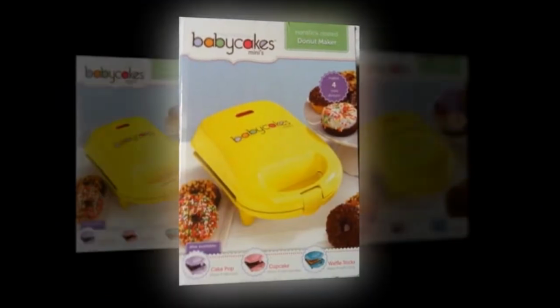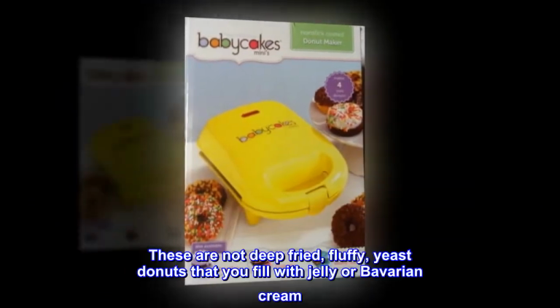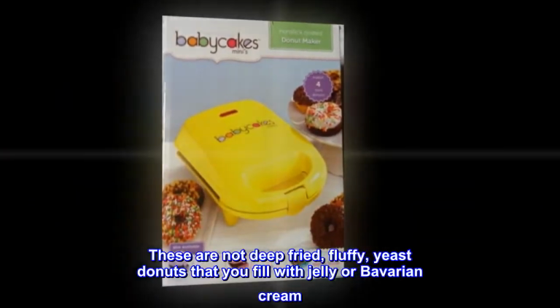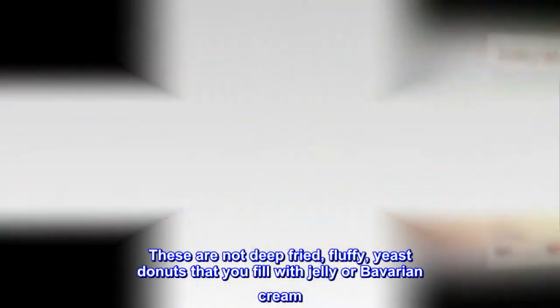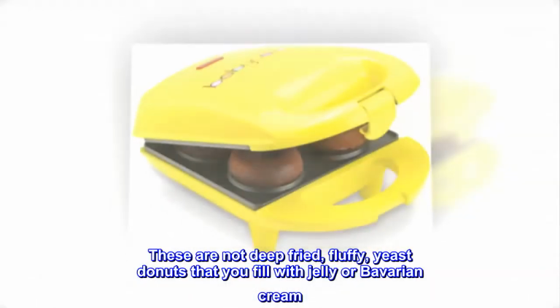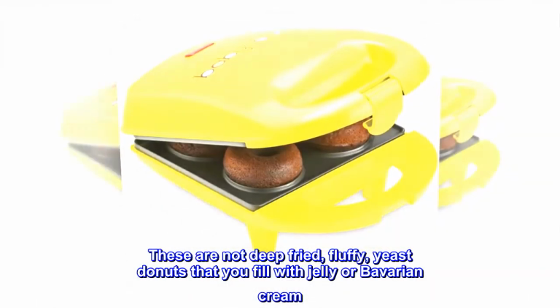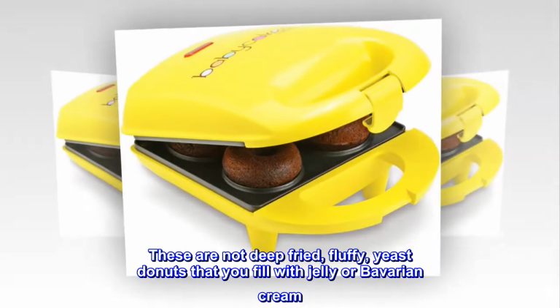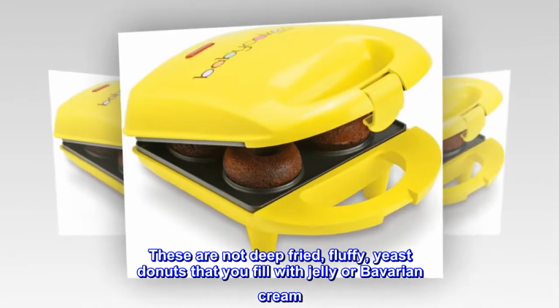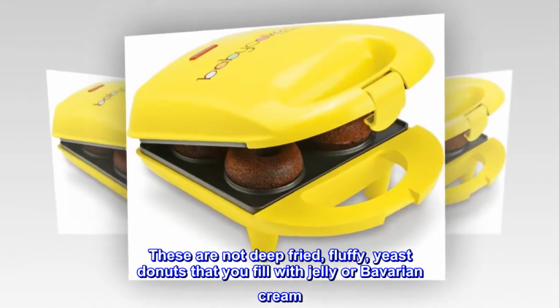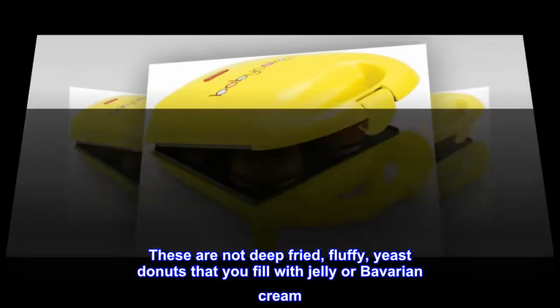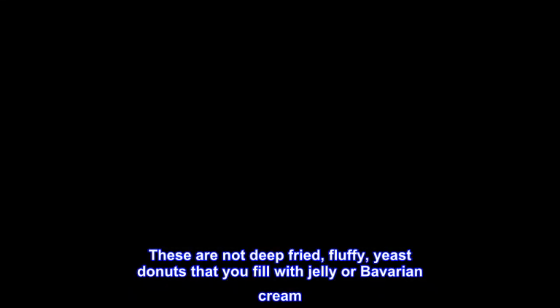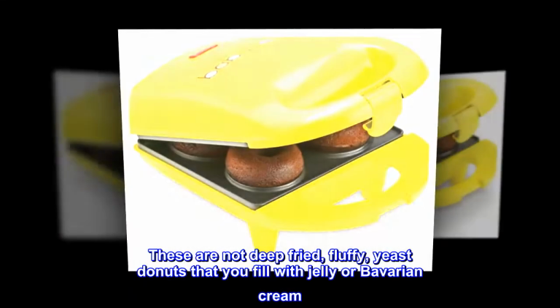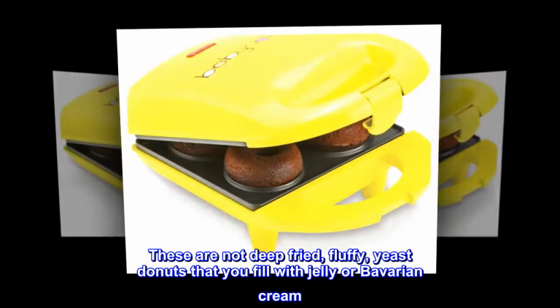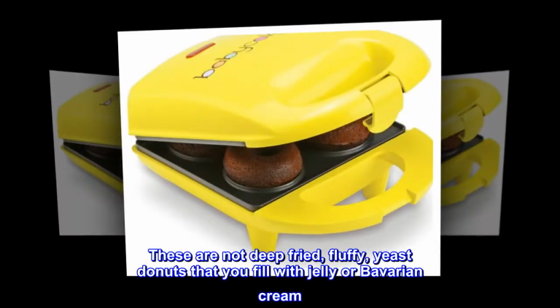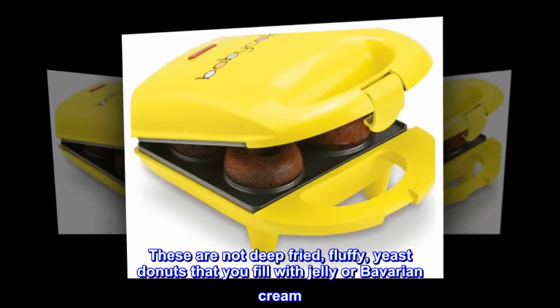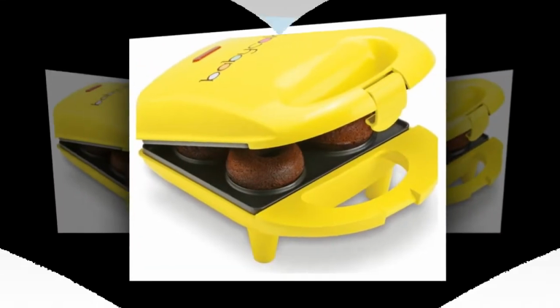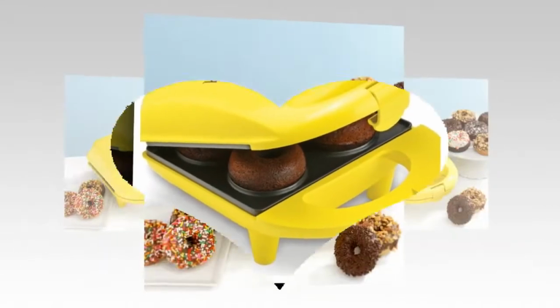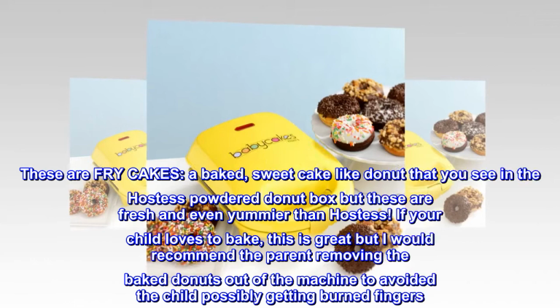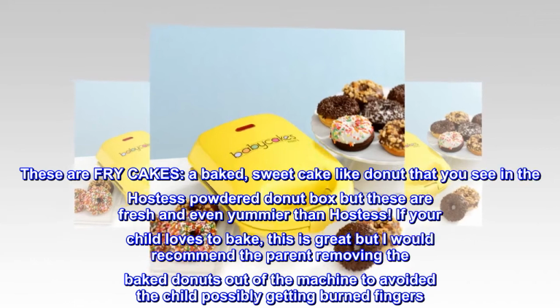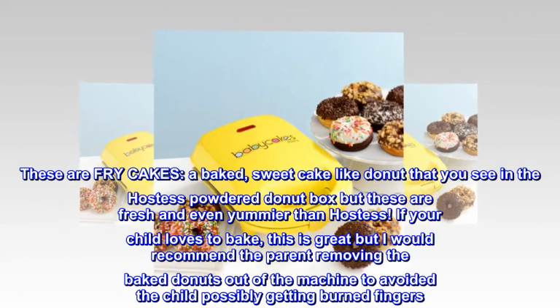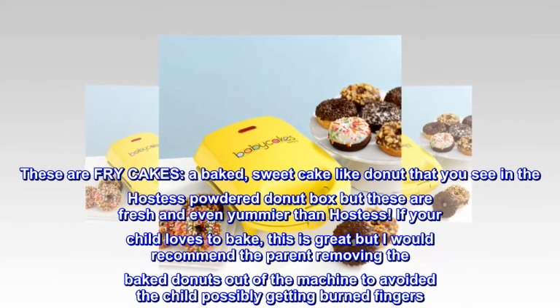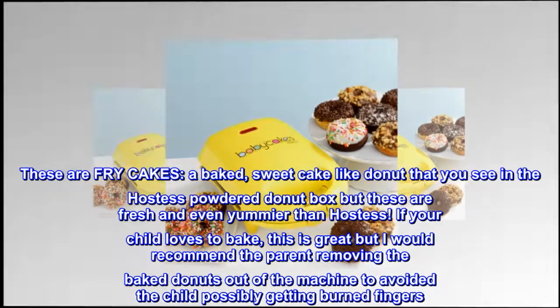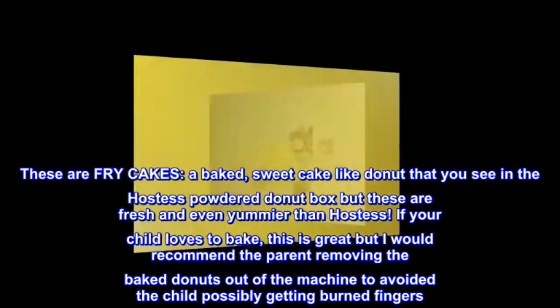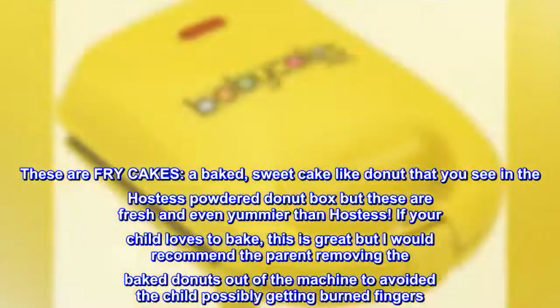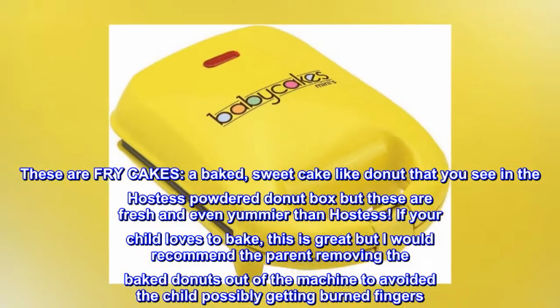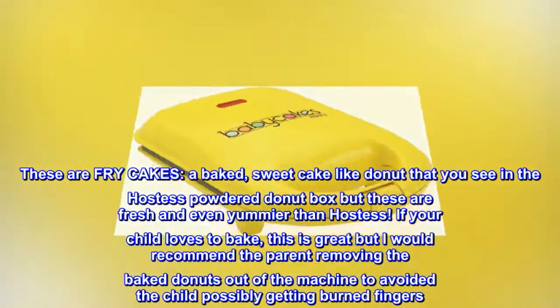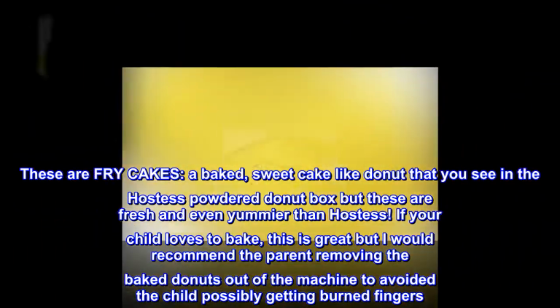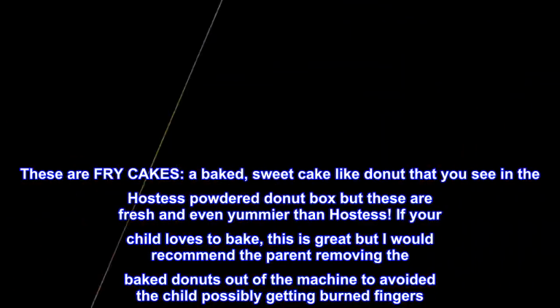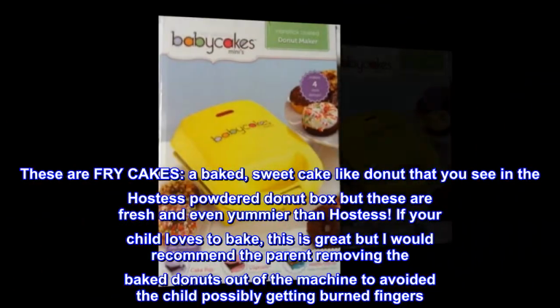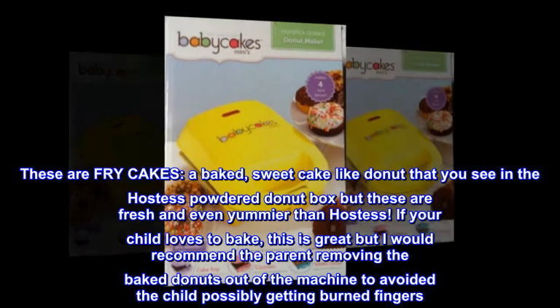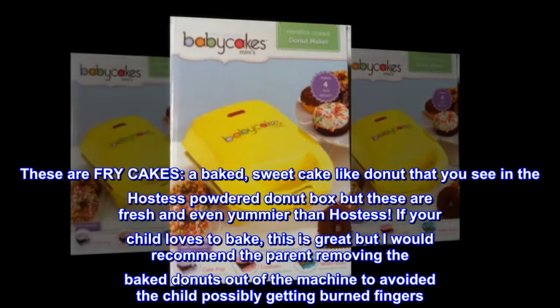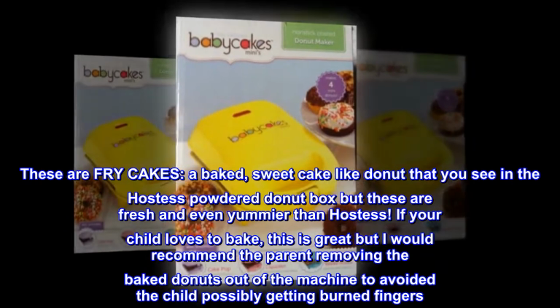These are not deep-fried, fluffy yeast donuts that you fill with jelly or Bavarian cream. These are fry cakes — a baked, sweet cake-like donut that you see in the Hostess powdered donut box, but these are fresh and even yummier than Hostess.